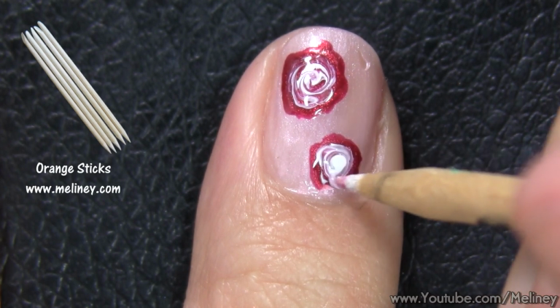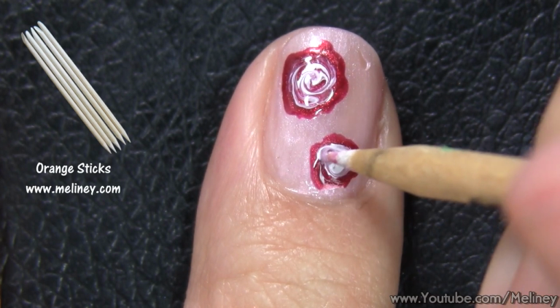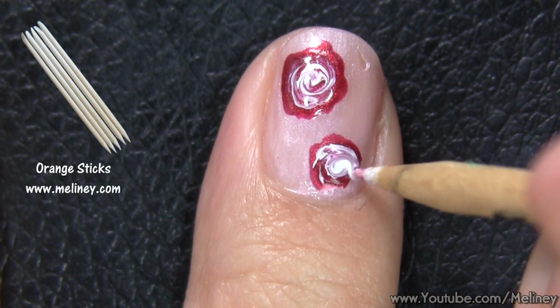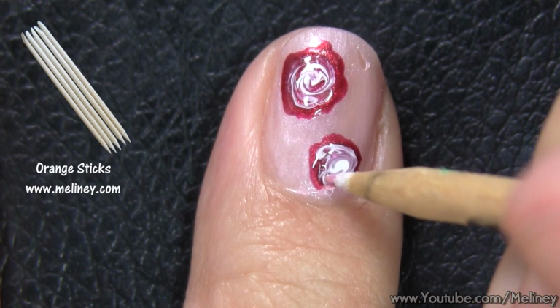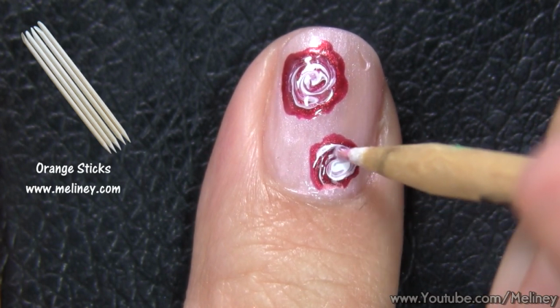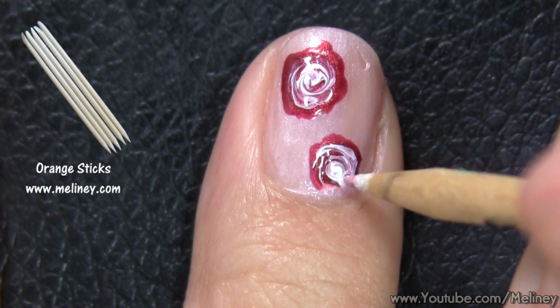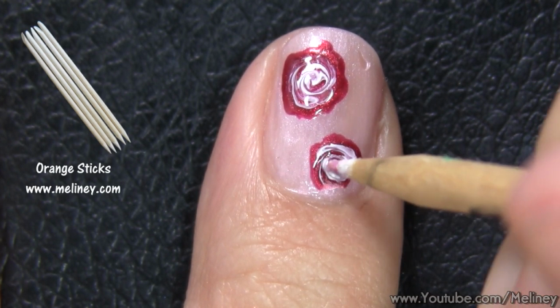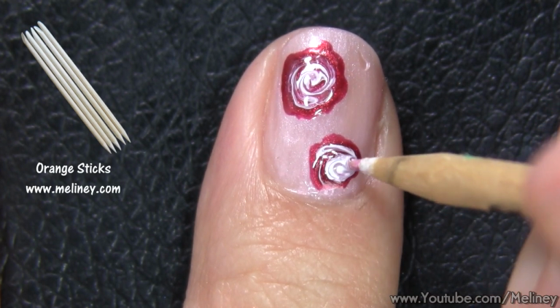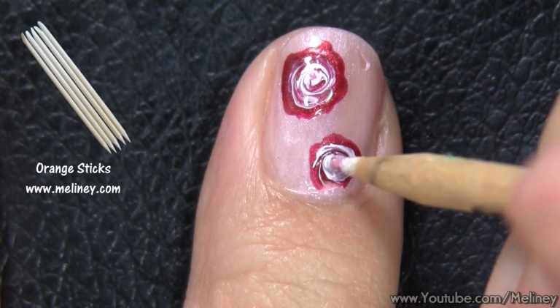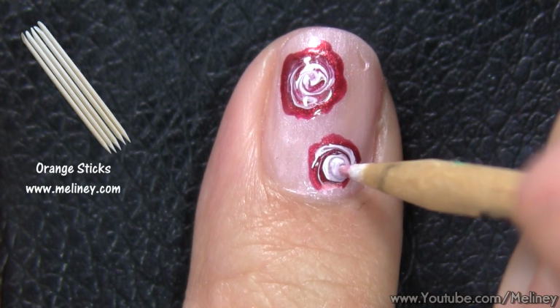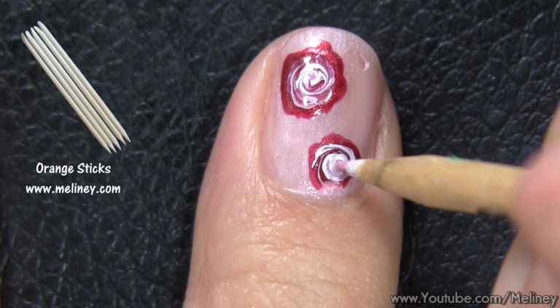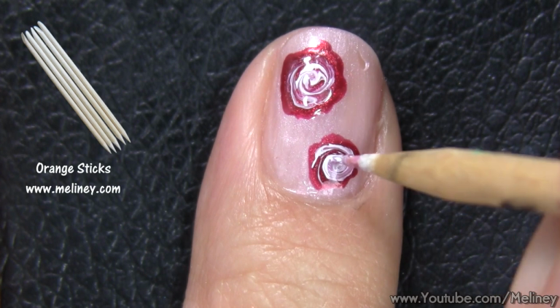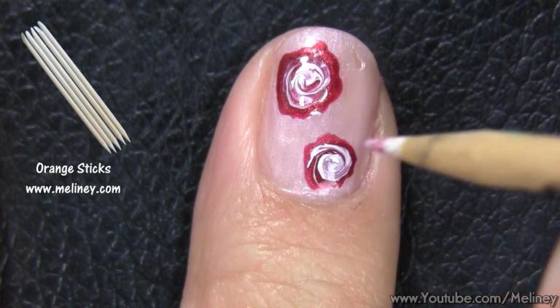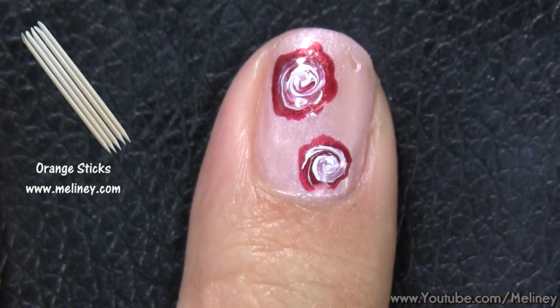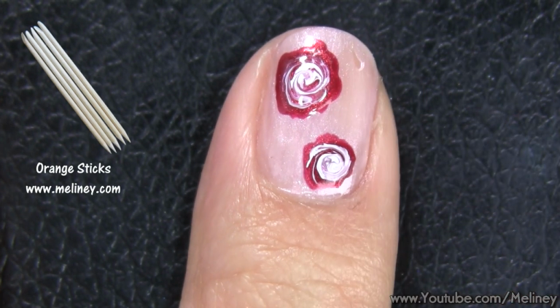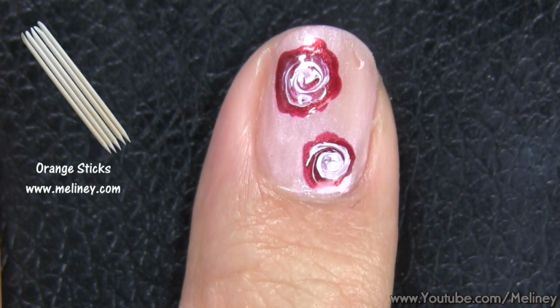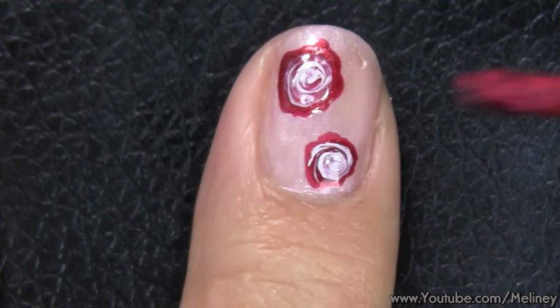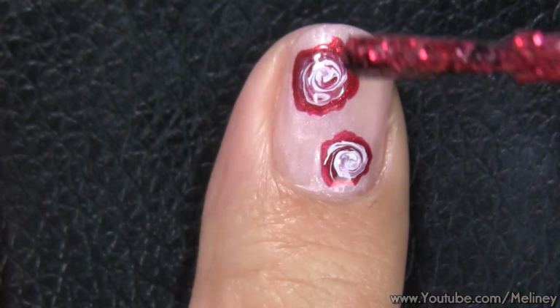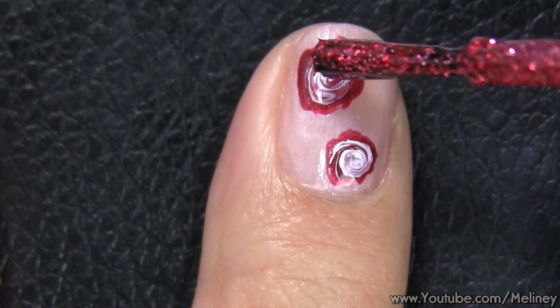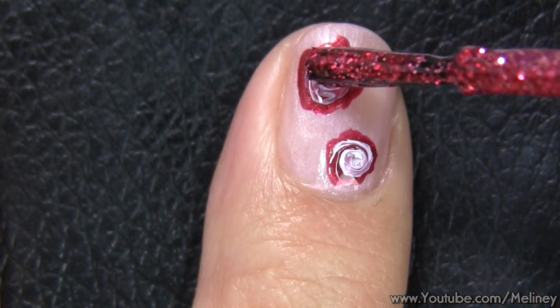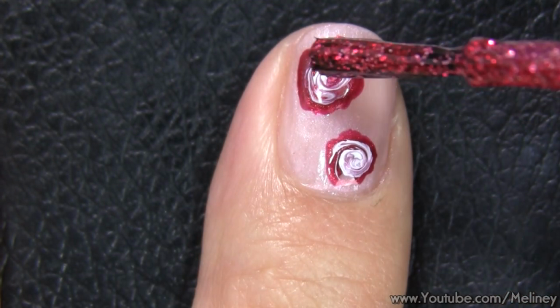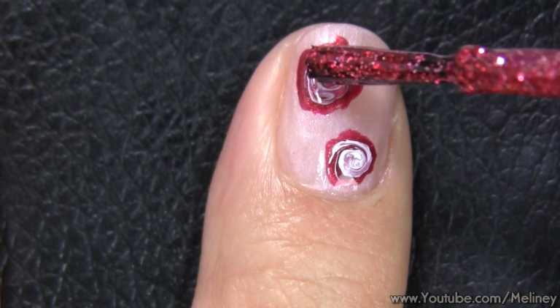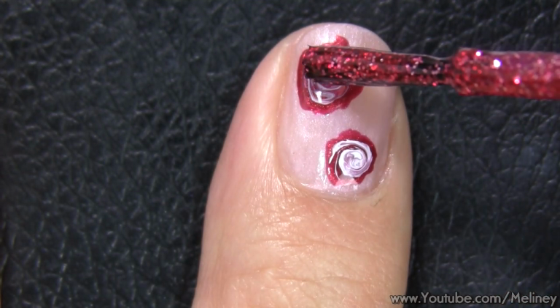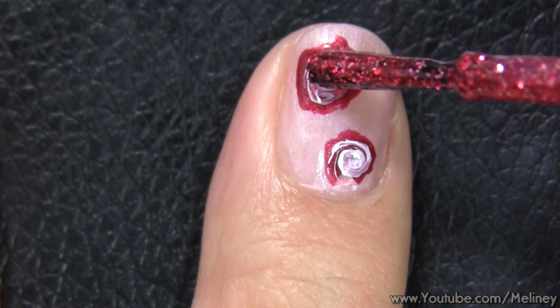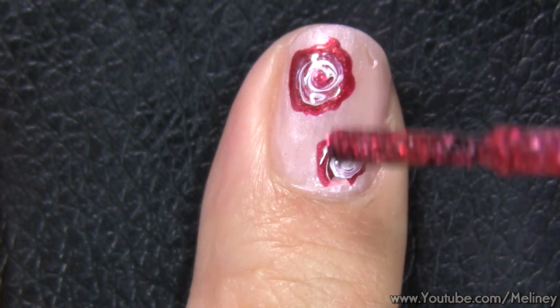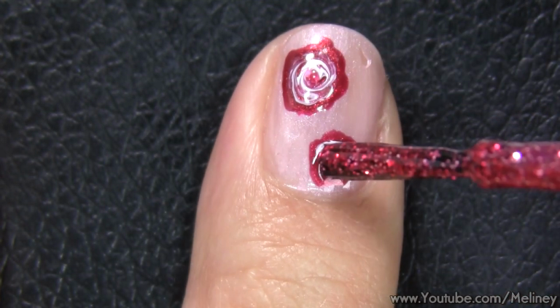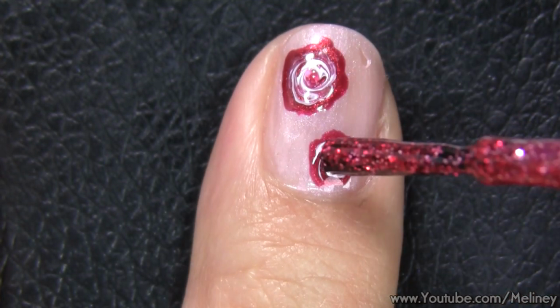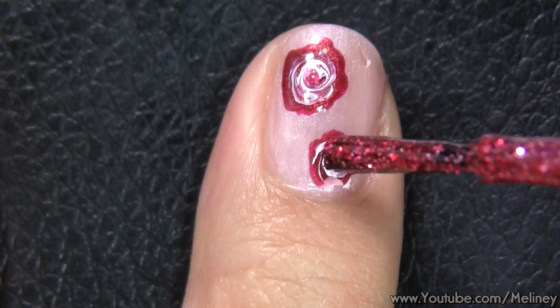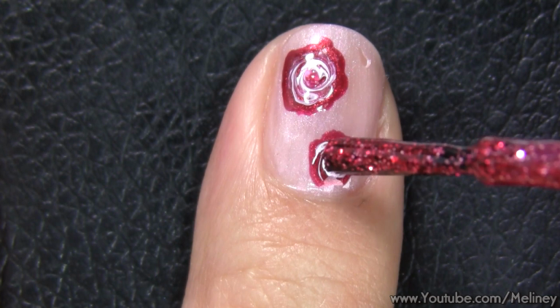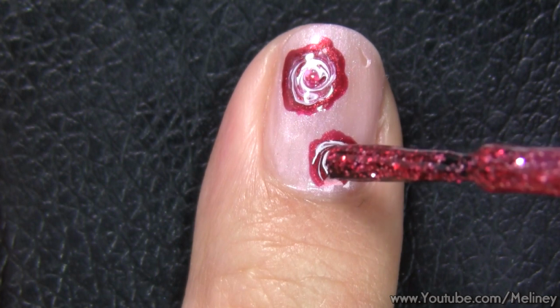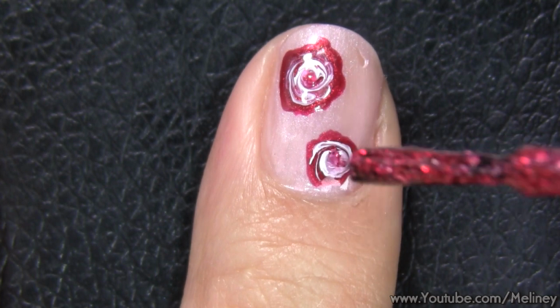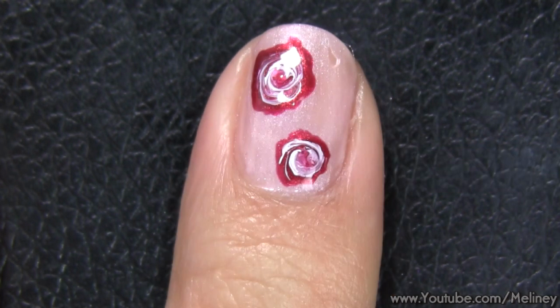This is a totally optional step, but I like to add a little bit of glitter in the flower centre. It doesn't show up in daylight, but at night it gives it a little bit of sparkle.